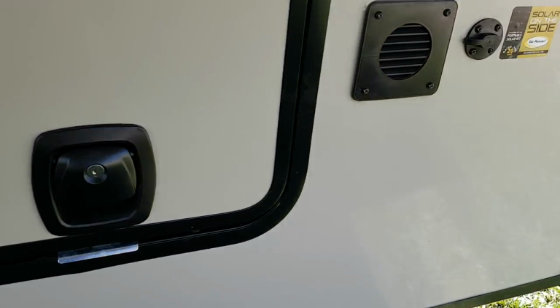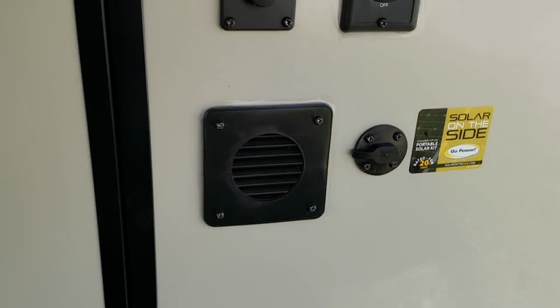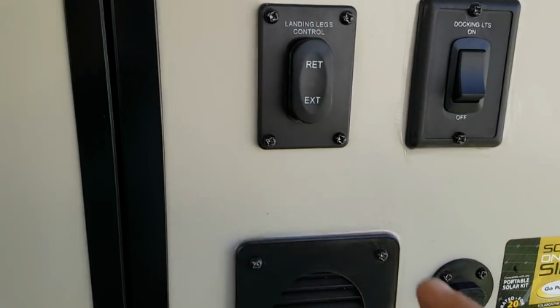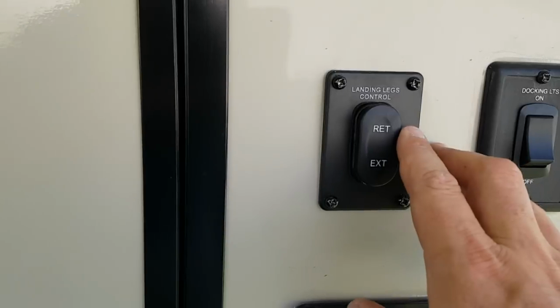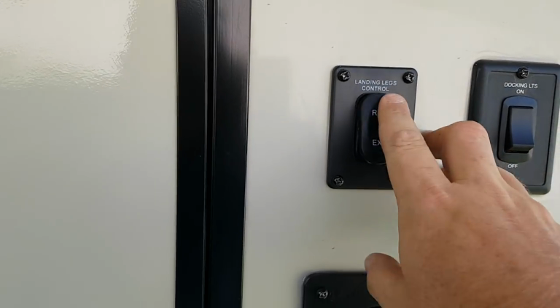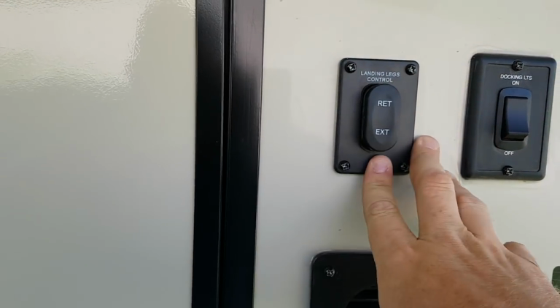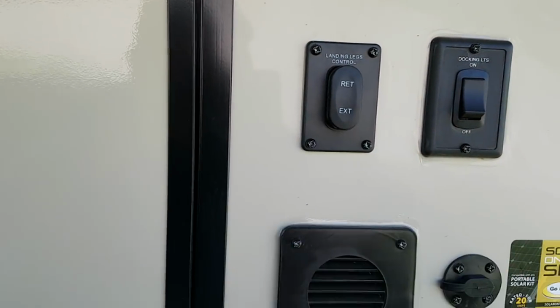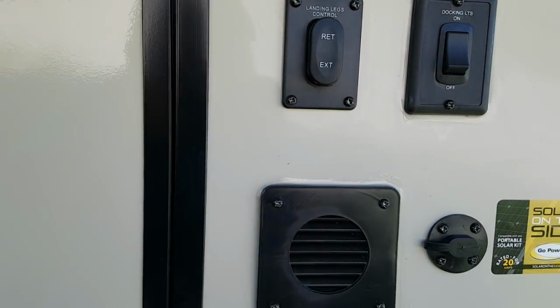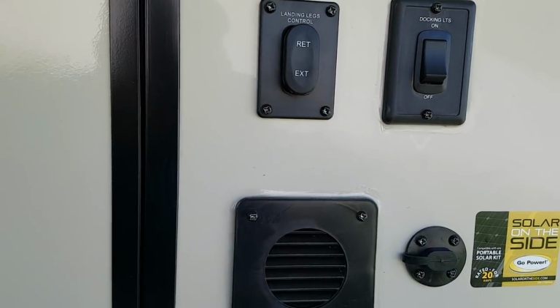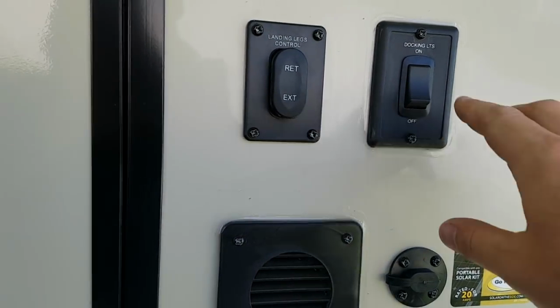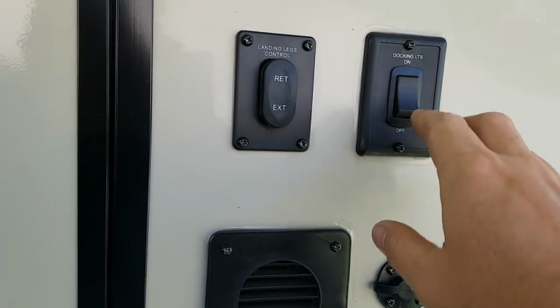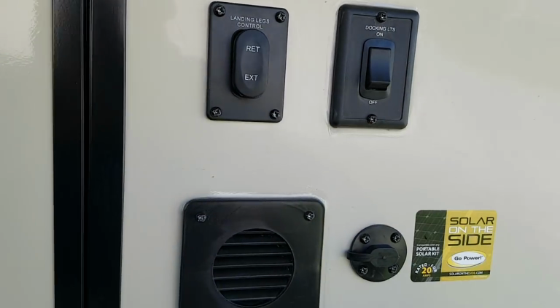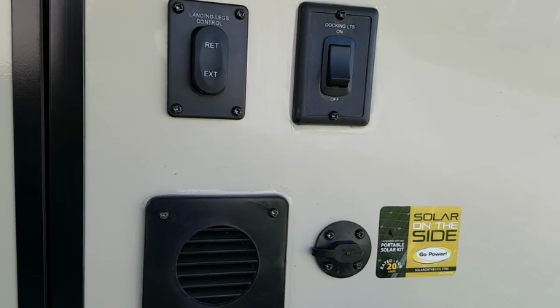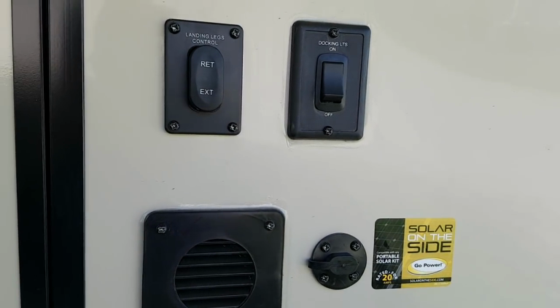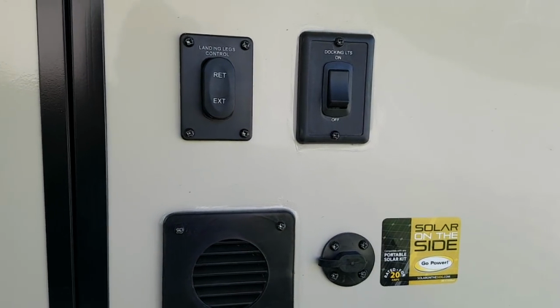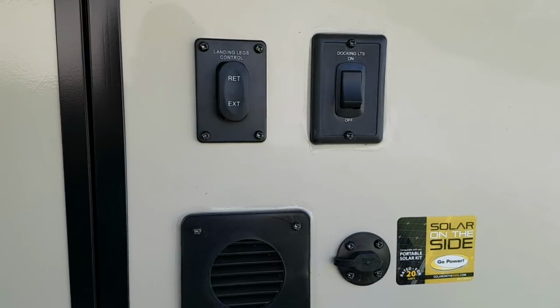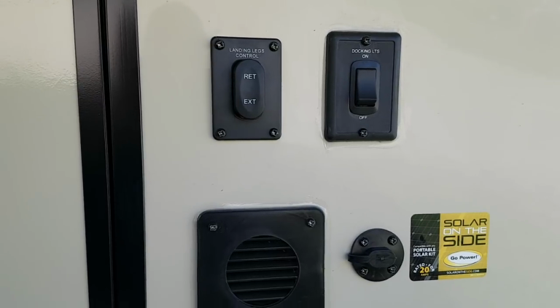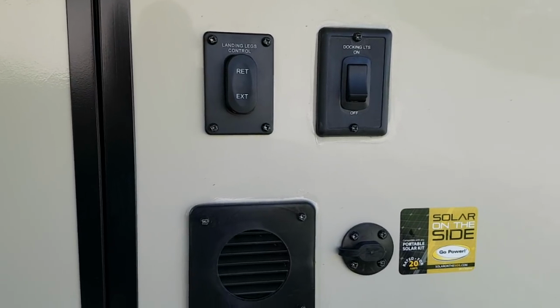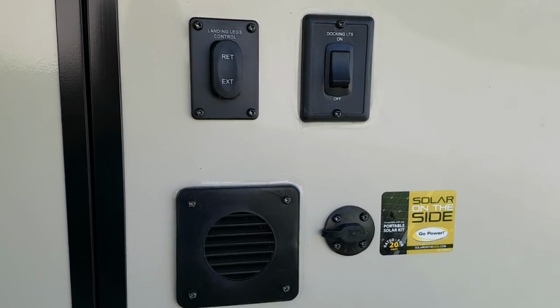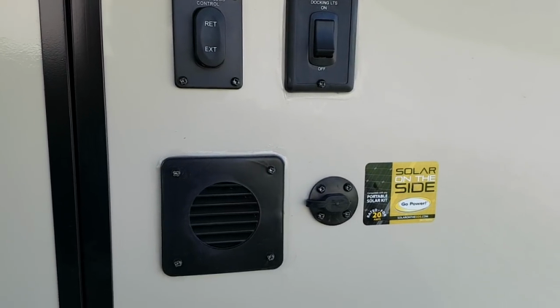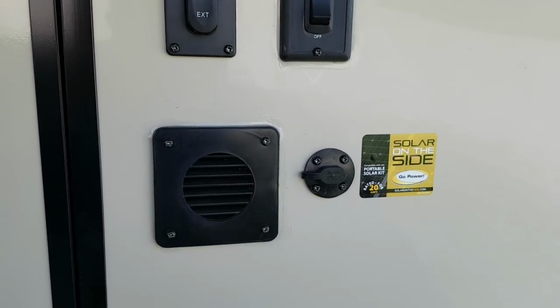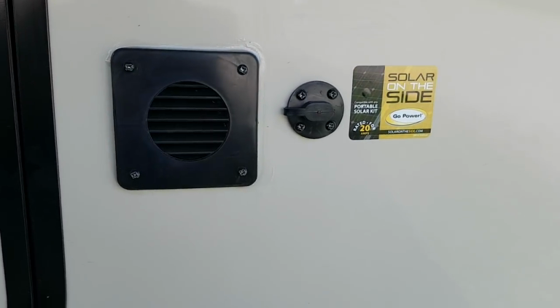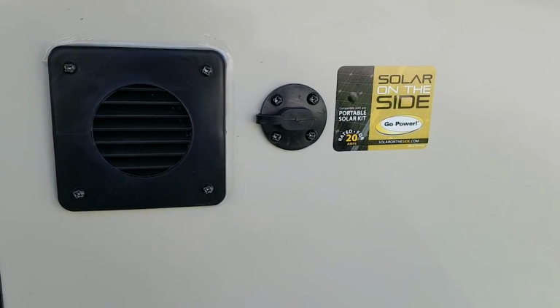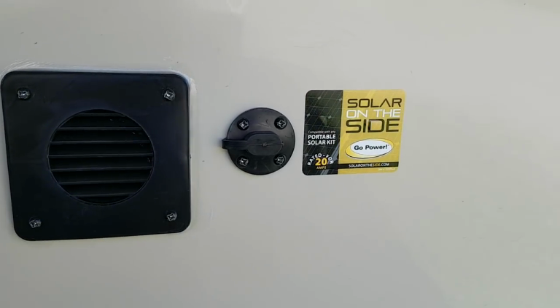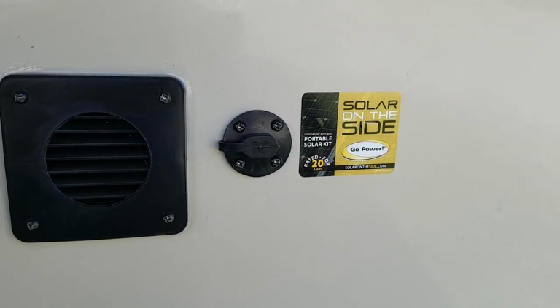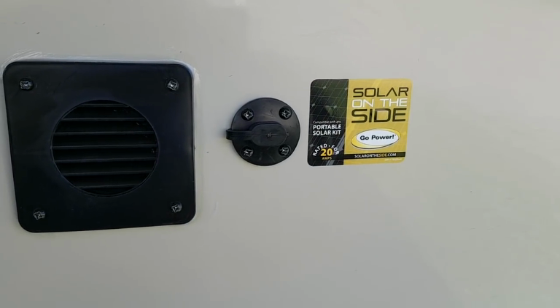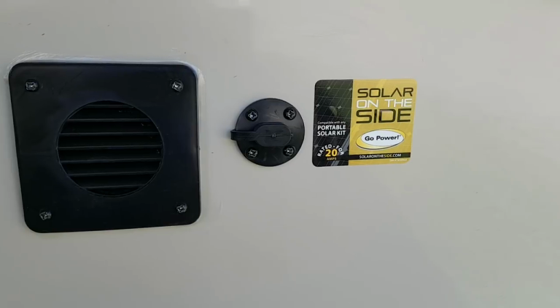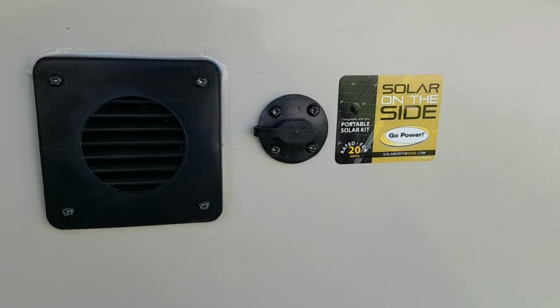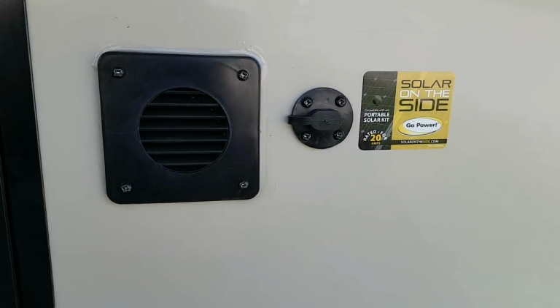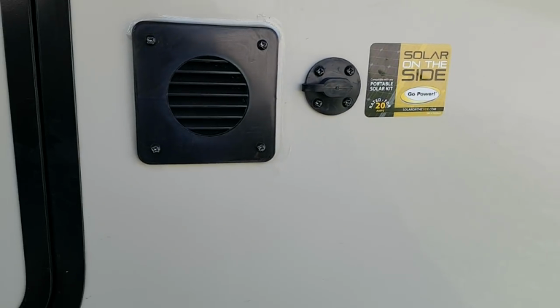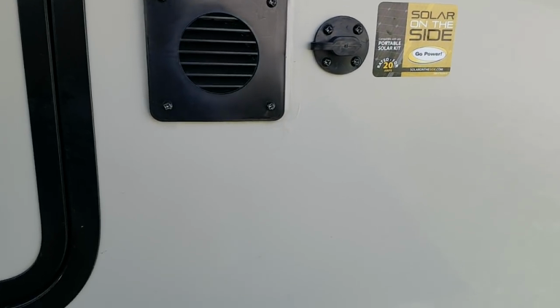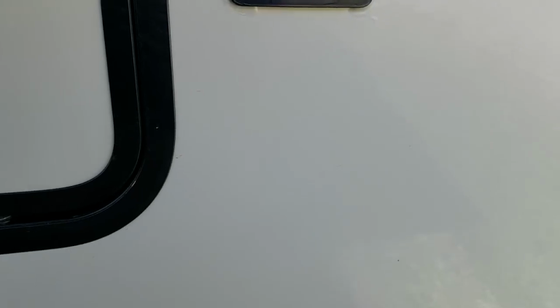Over here you've got your power landing gear control — up and down for the front jacks. The docking light is that LED strip light on the front cap. And you can see there's solar on the side, pre-wired for a portable solar panel that can plug right in.